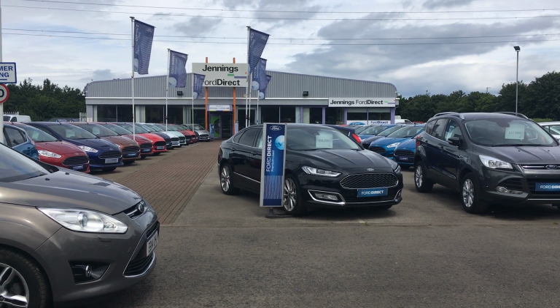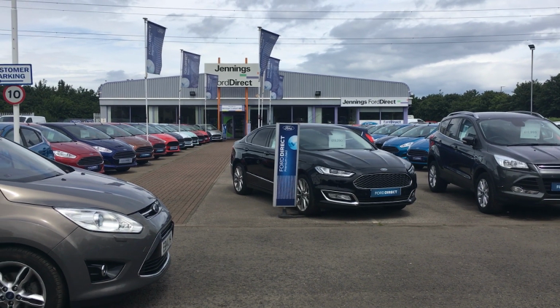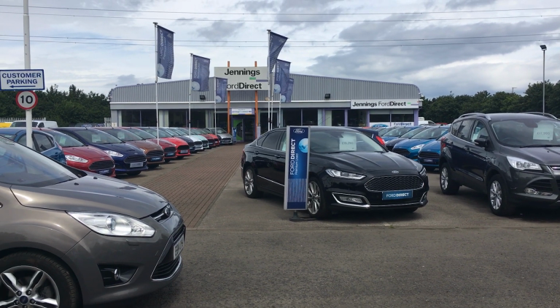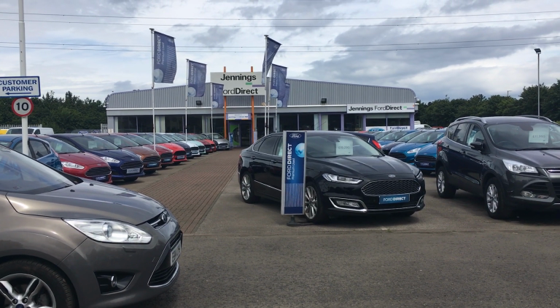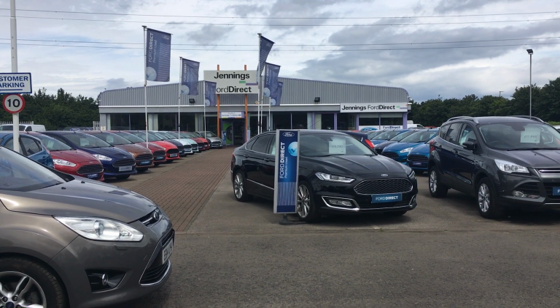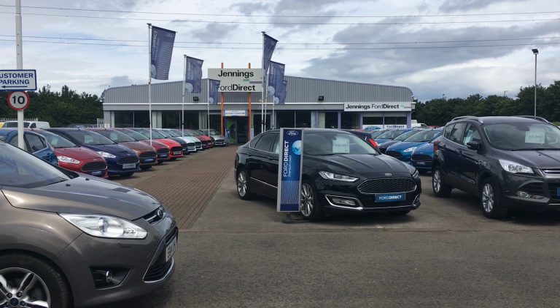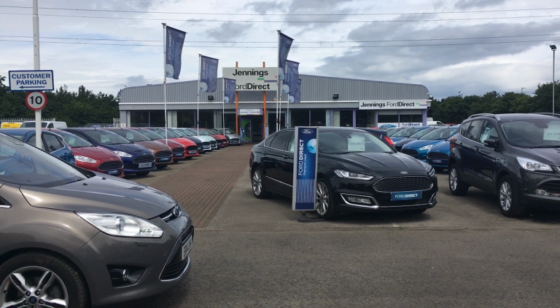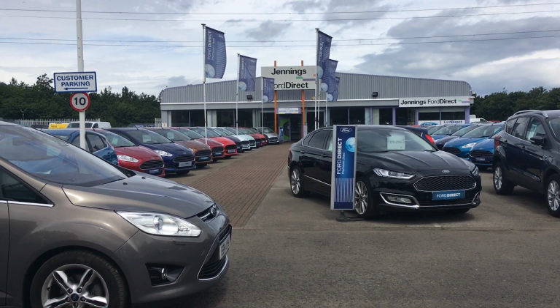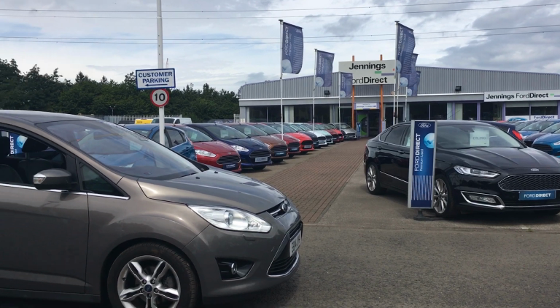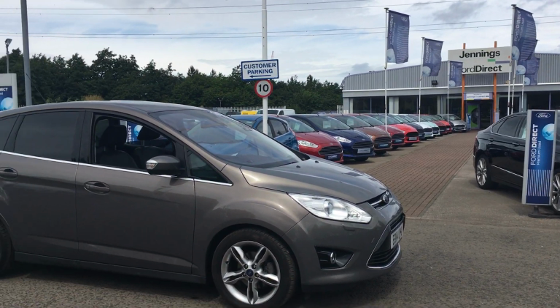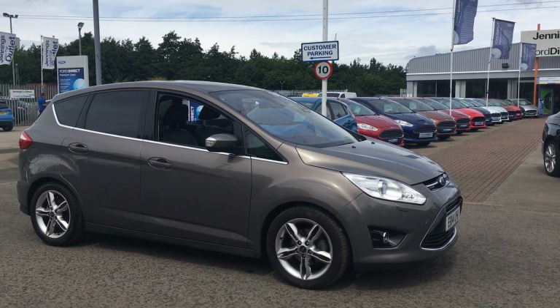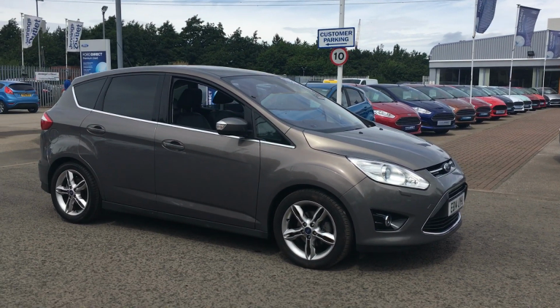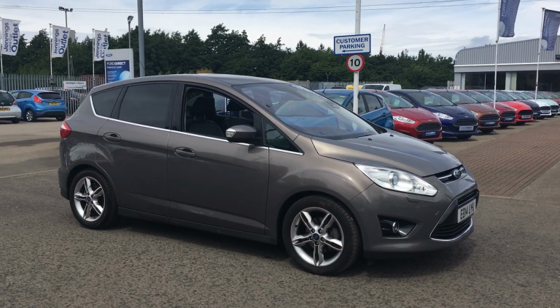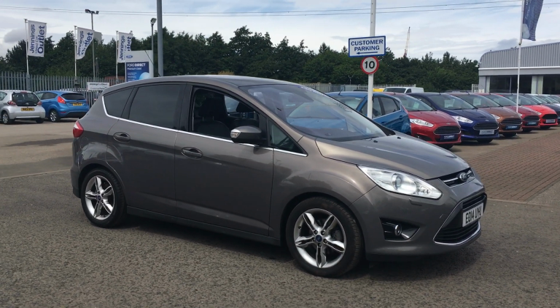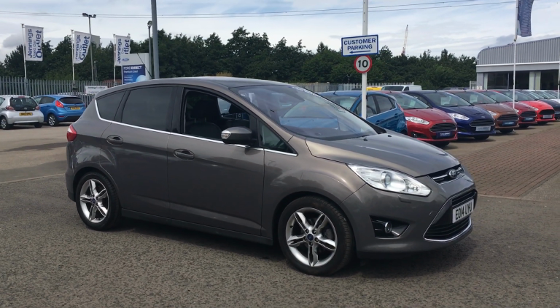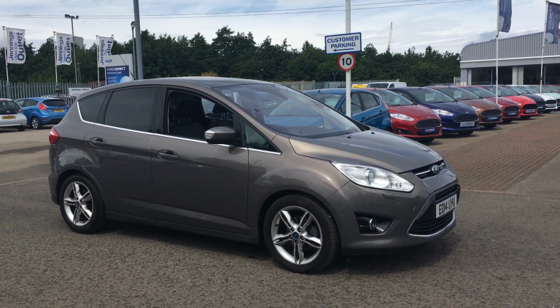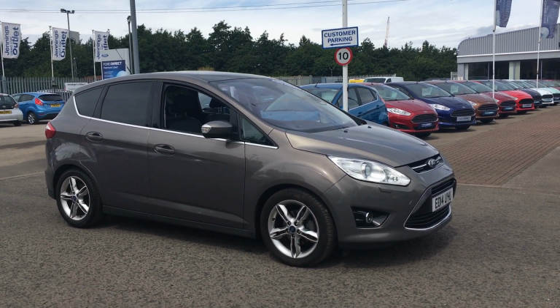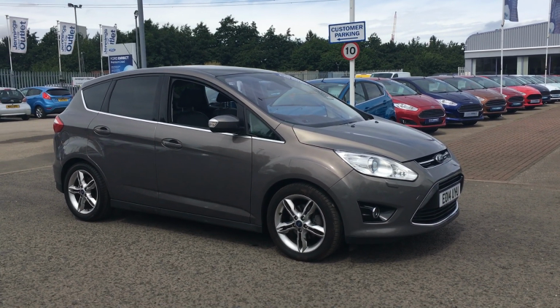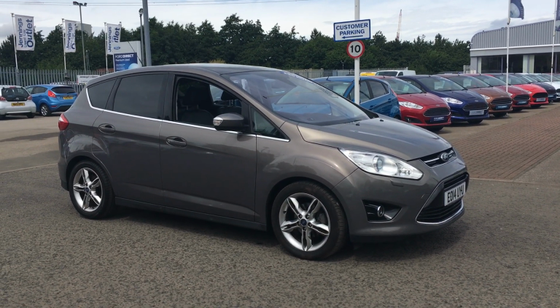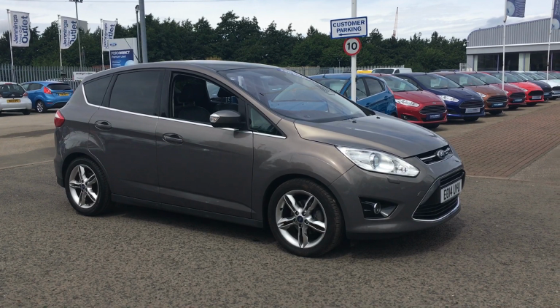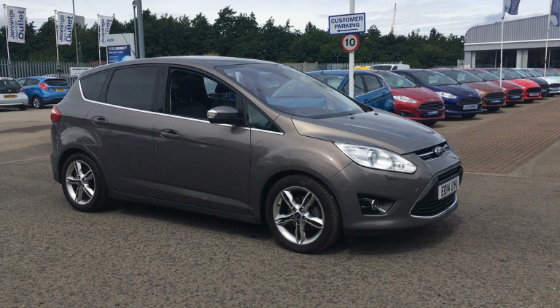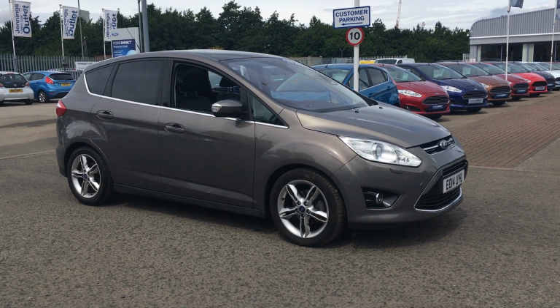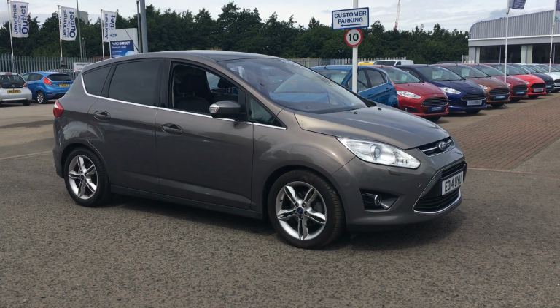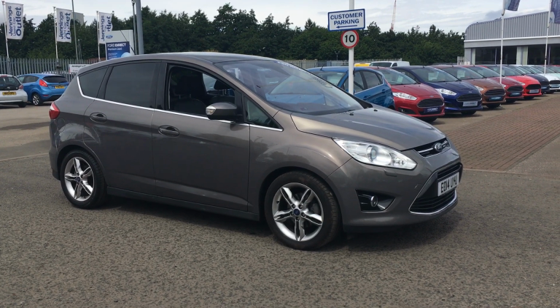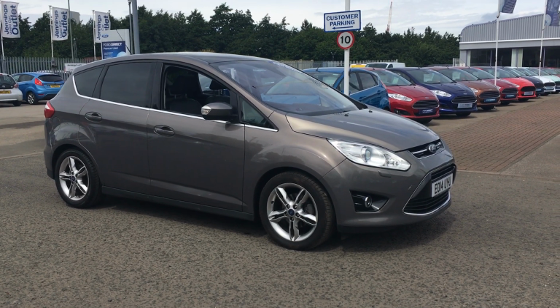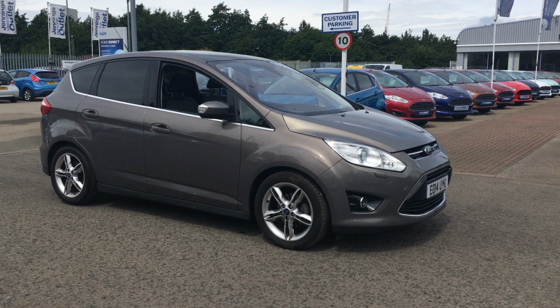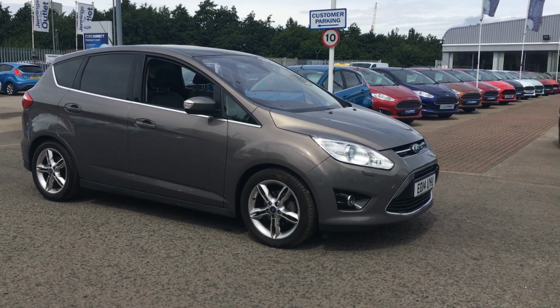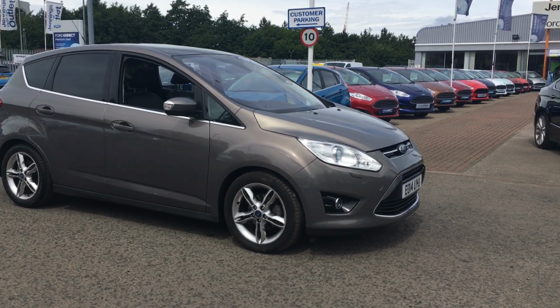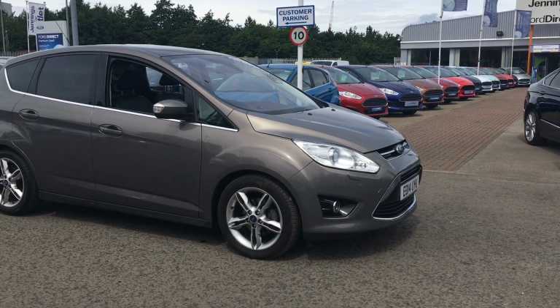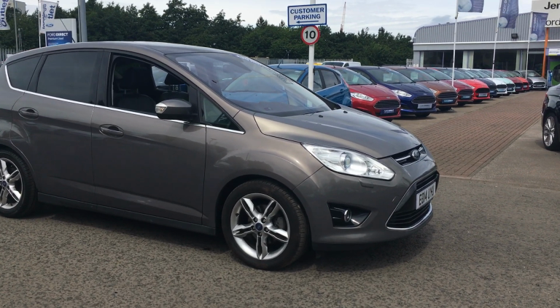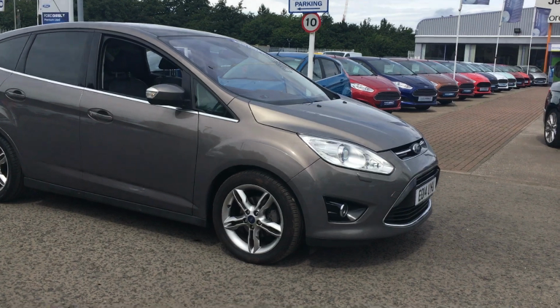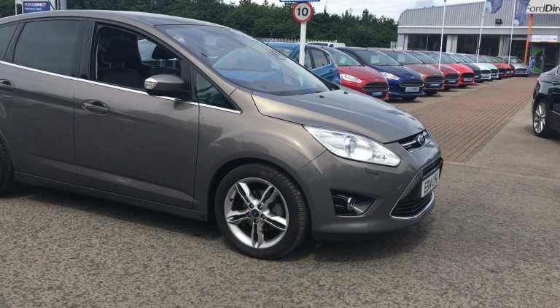Good afternoon and welcome to Jennings Ford Direct. This afternoon we are going to take a look at this Ford C-Max. It is a 1.6 TDCI Titanium X in Lunar Sky. The car was registered in March 2014 at 26,179 miles.